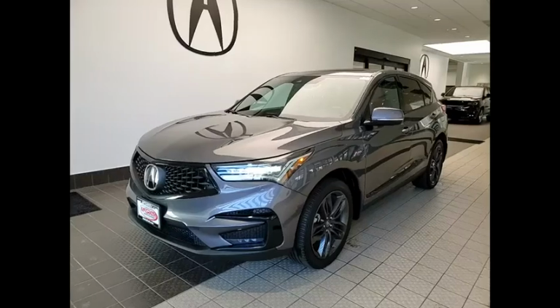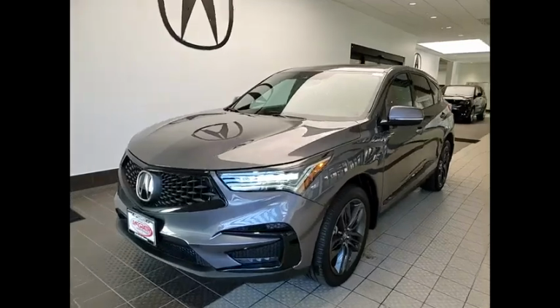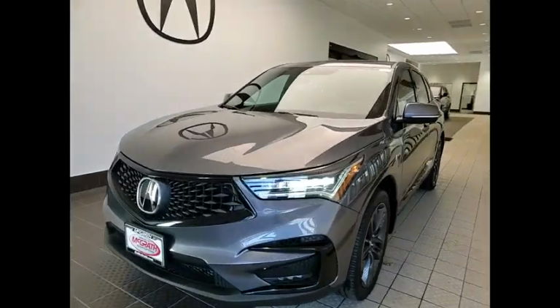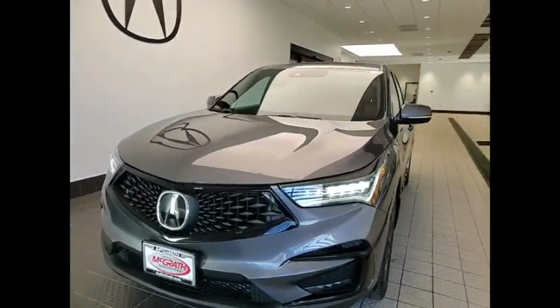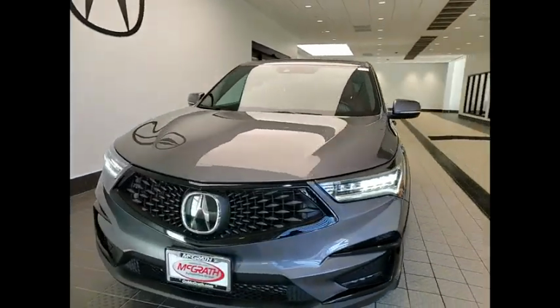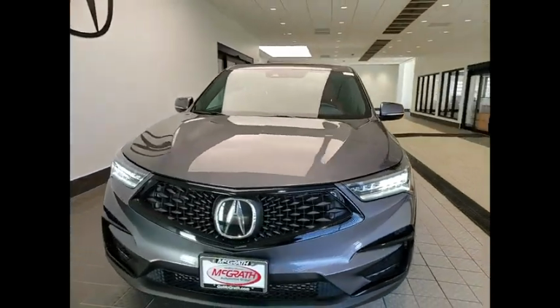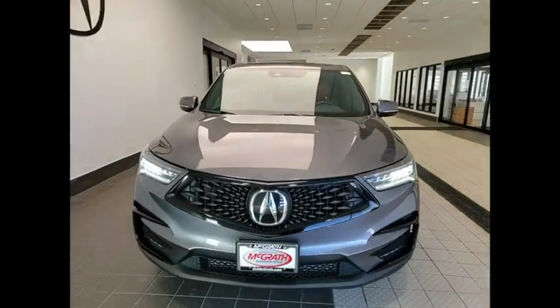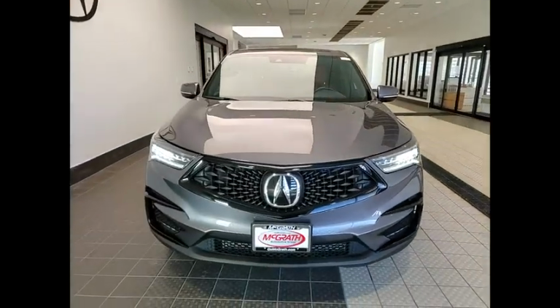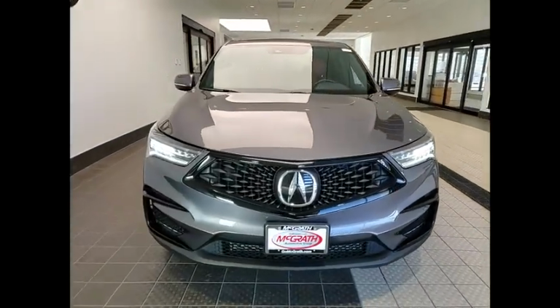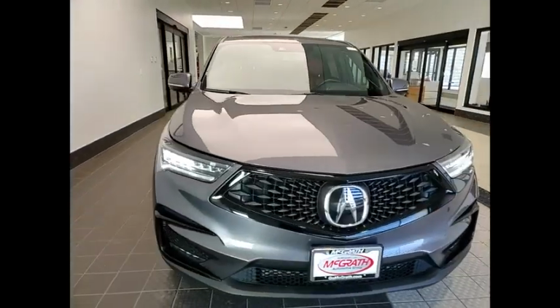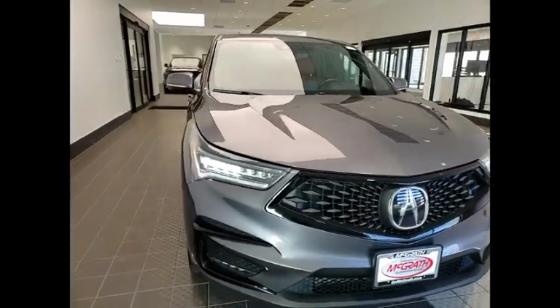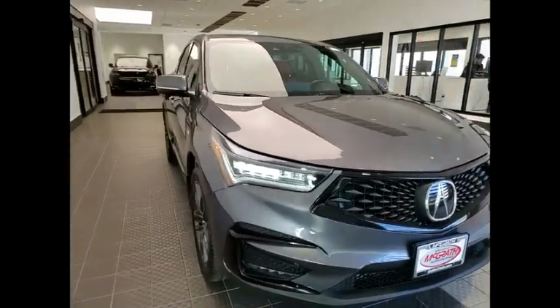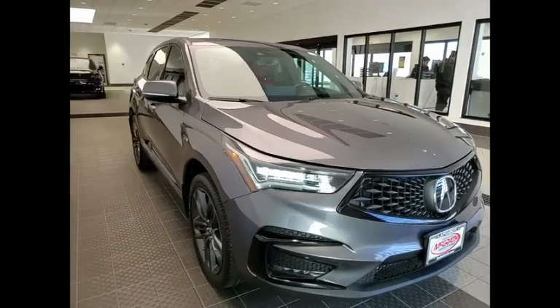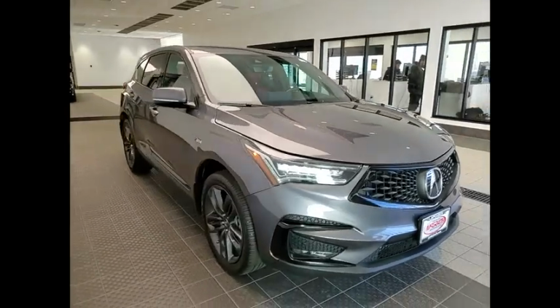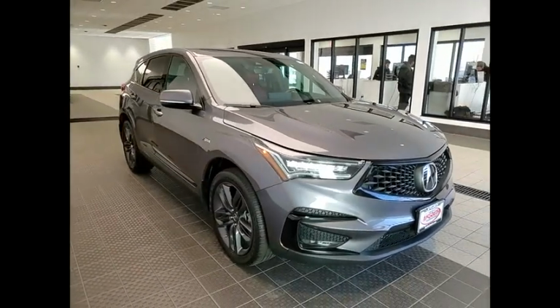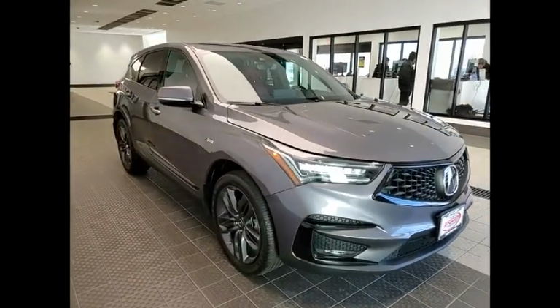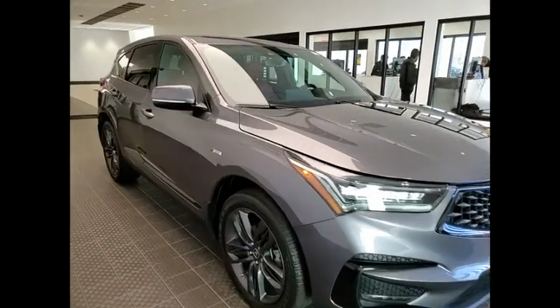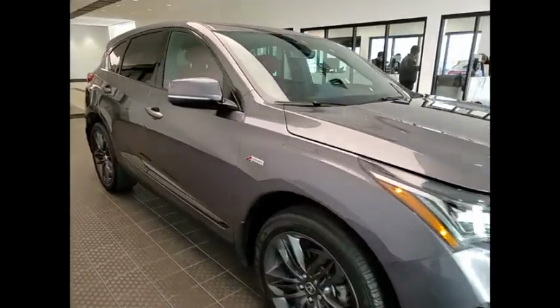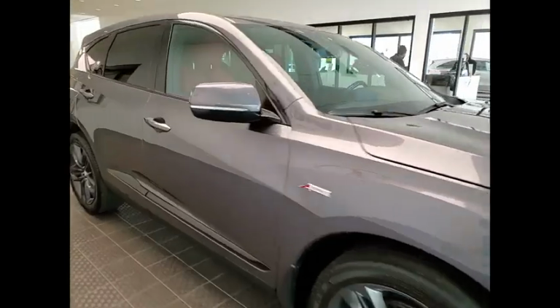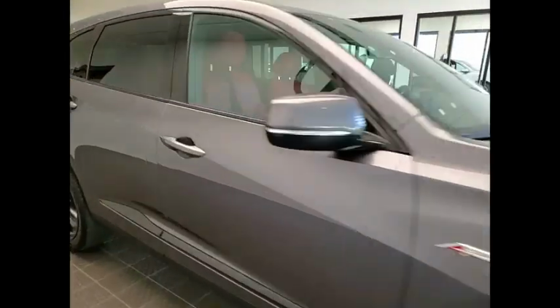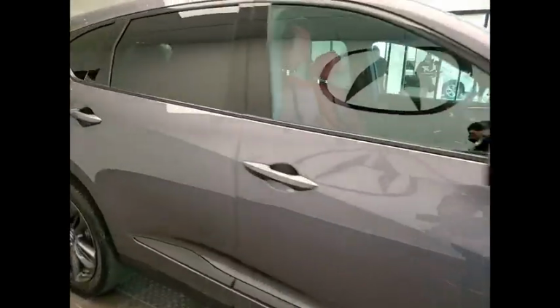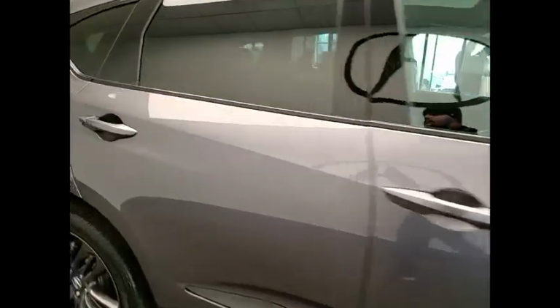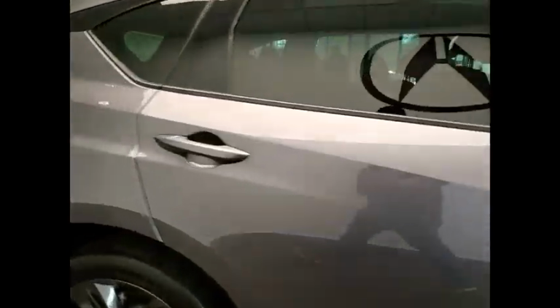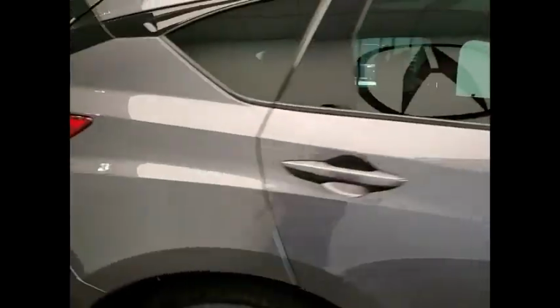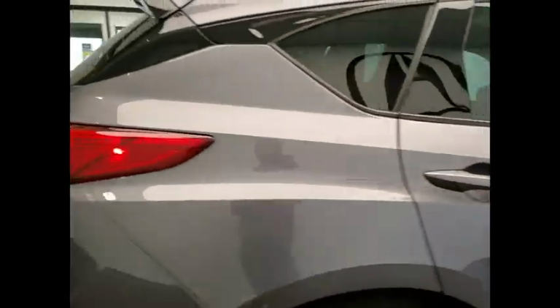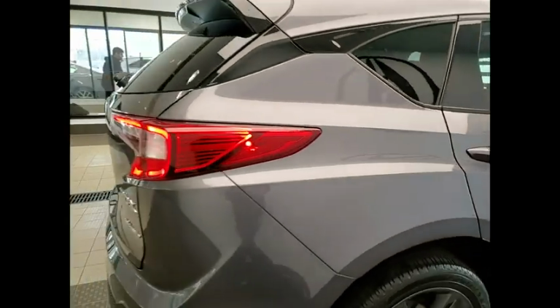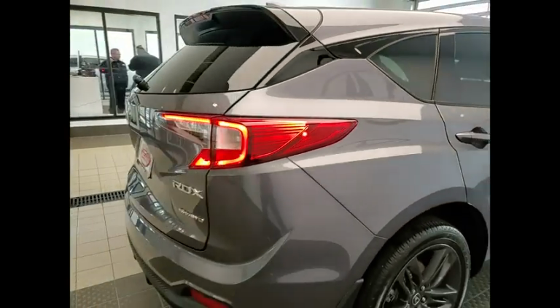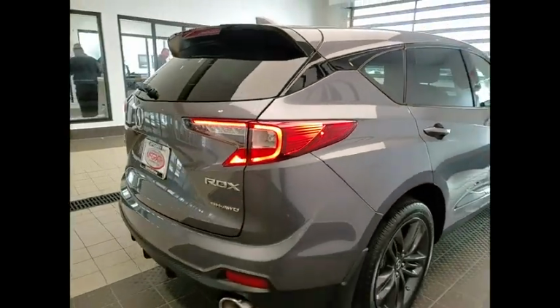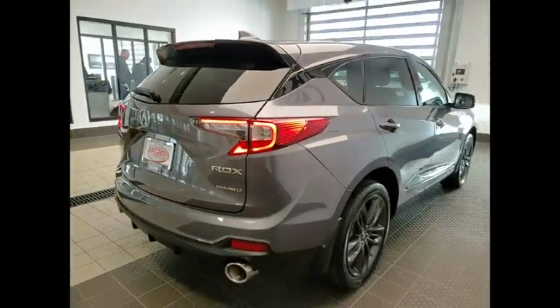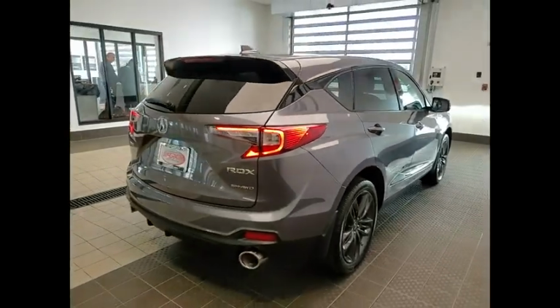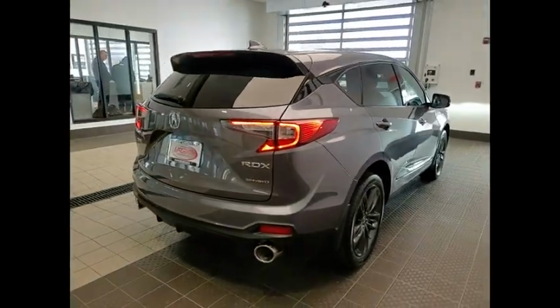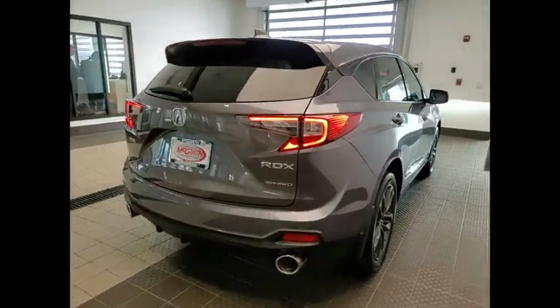Come test drive the 2020 RDX. Viewed as Acura's answer to BMW's sporty X3, the RDX offers a stylish interior, plenty of sport, and a nice amount of utility.